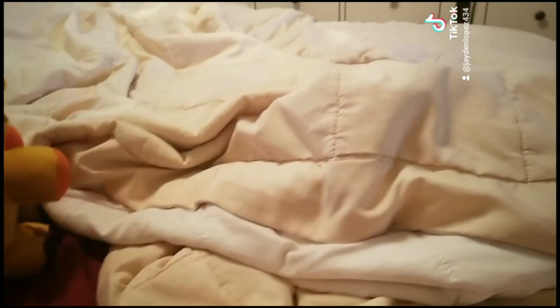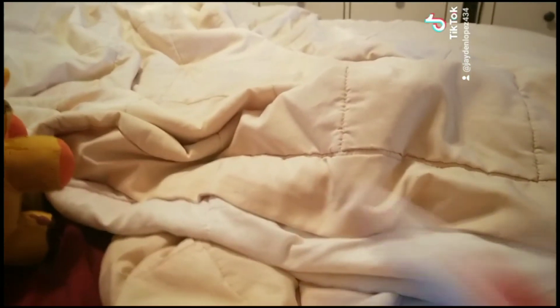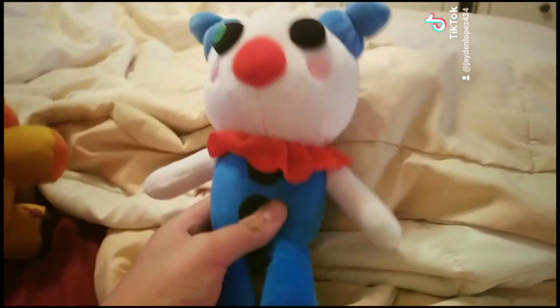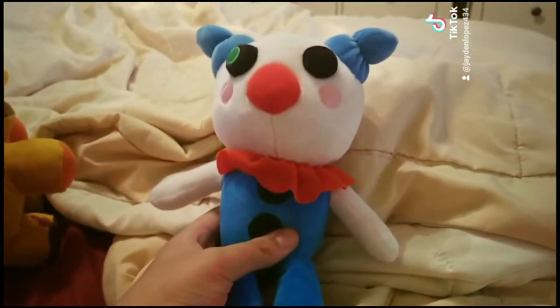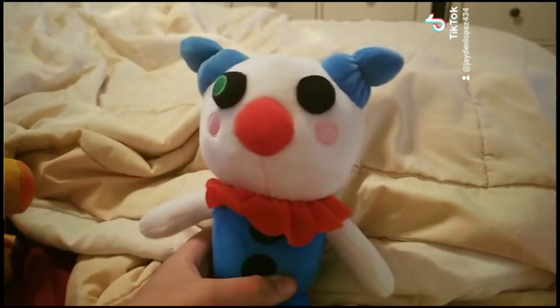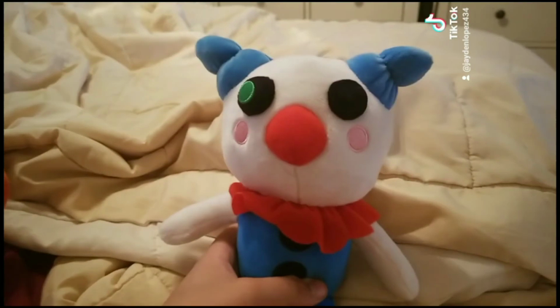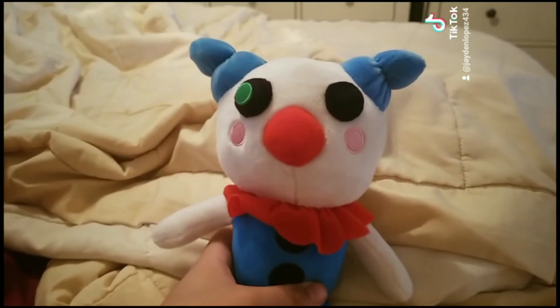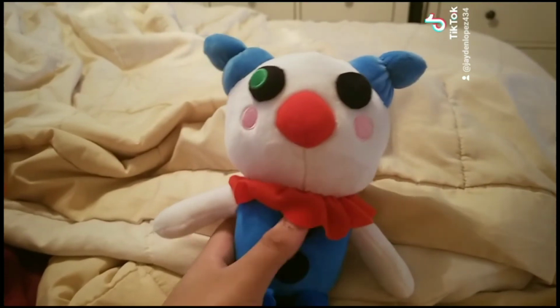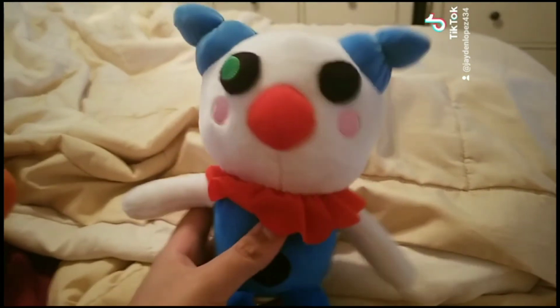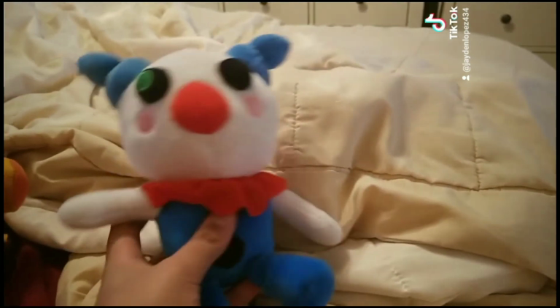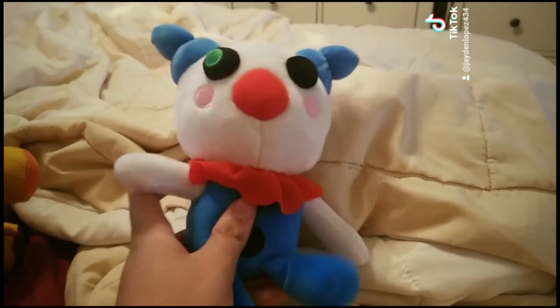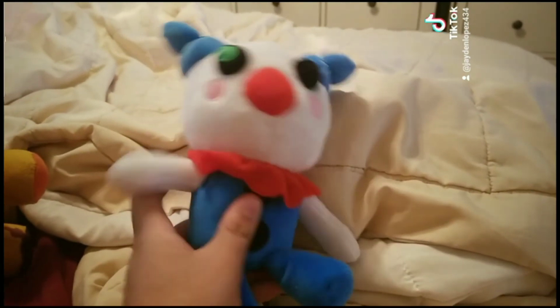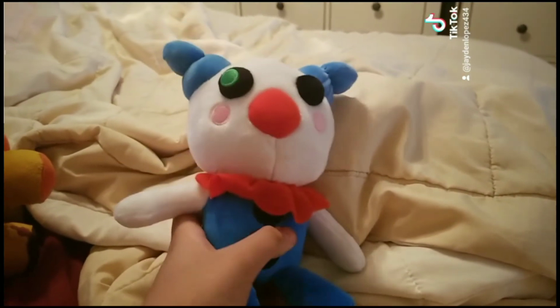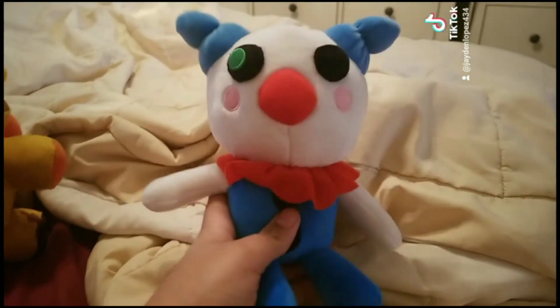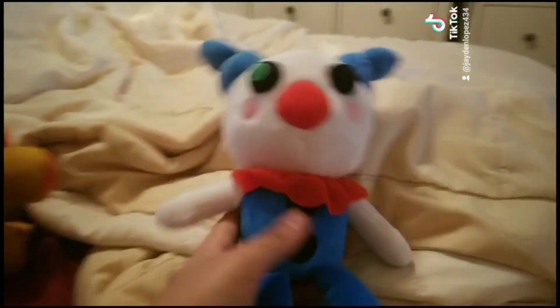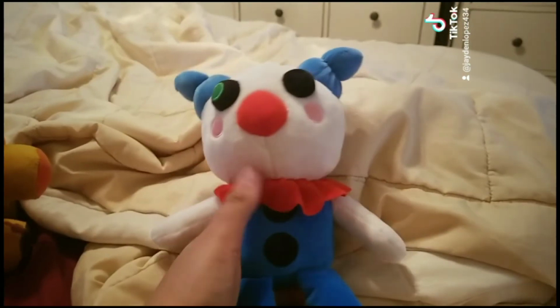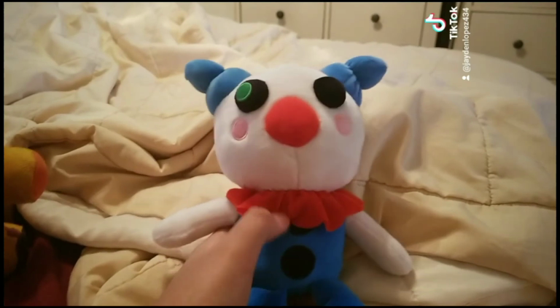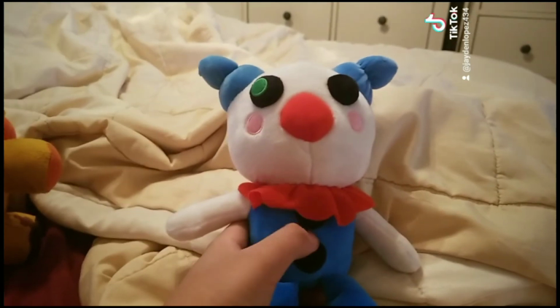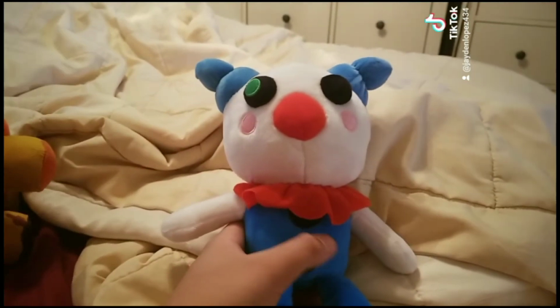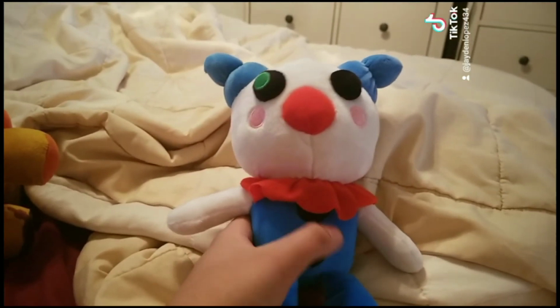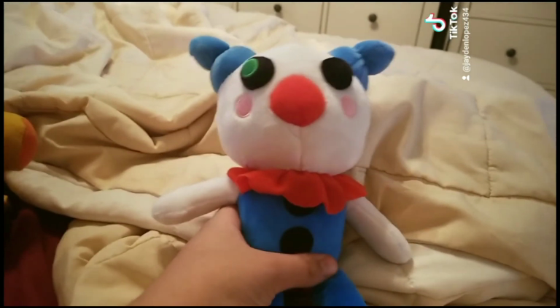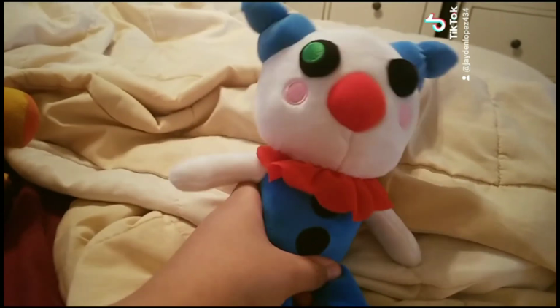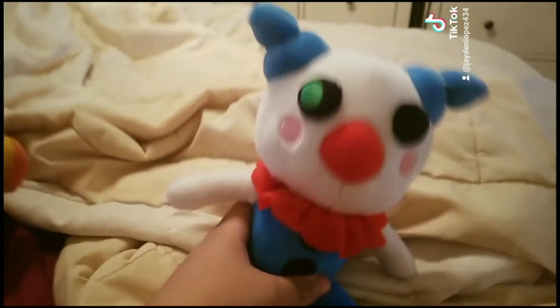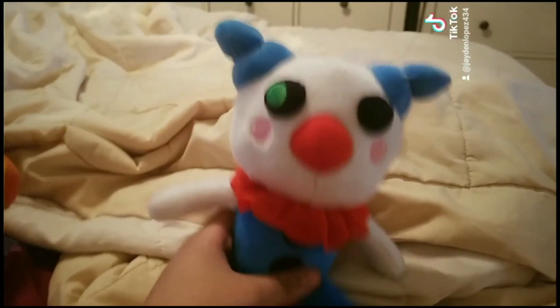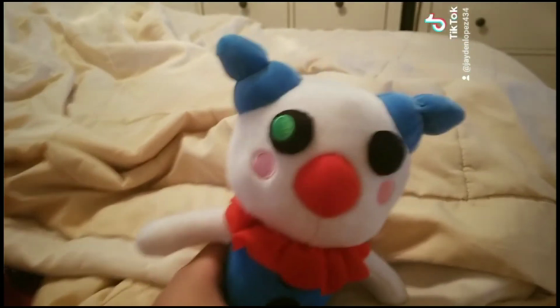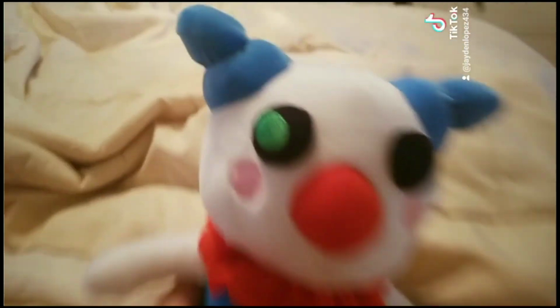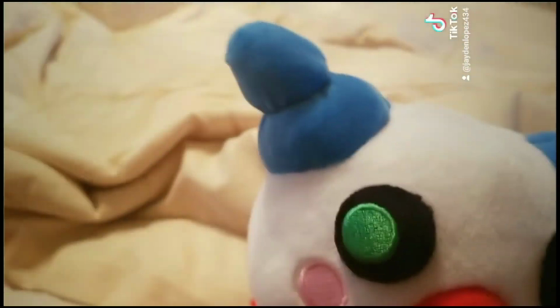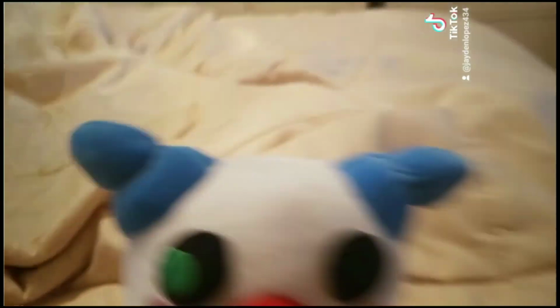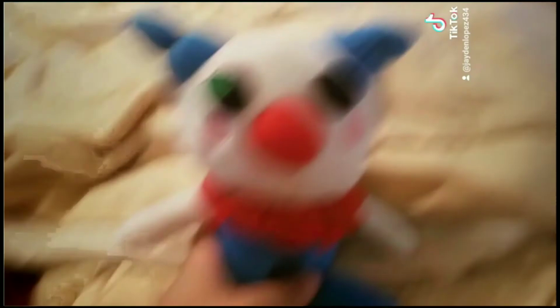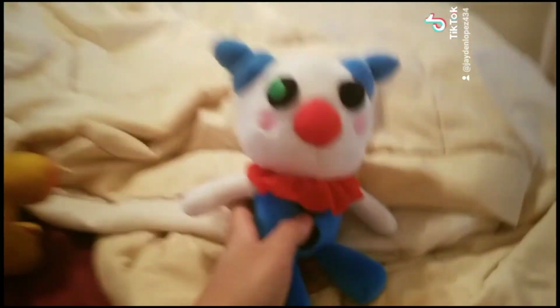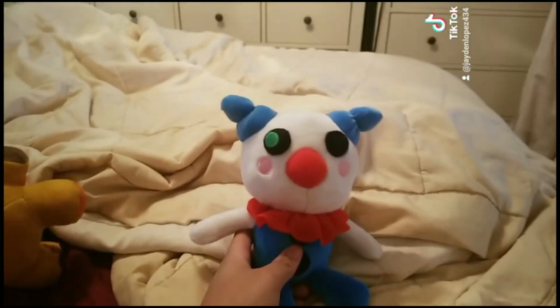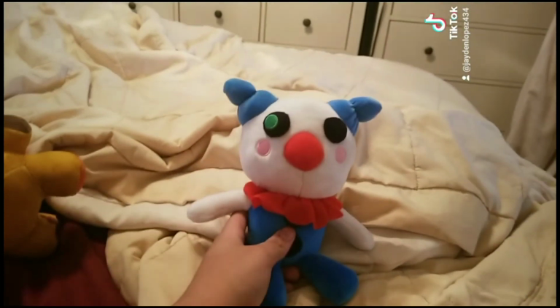Next up, Piggy — Clown Piggy. I'm gonna use him as Tricky; I'm gonna make a mask for him. I see my friends do that because it looks like Tricky's hair, you know?